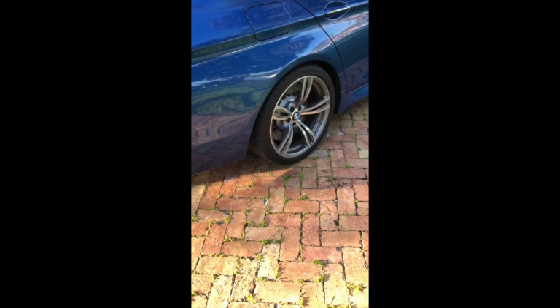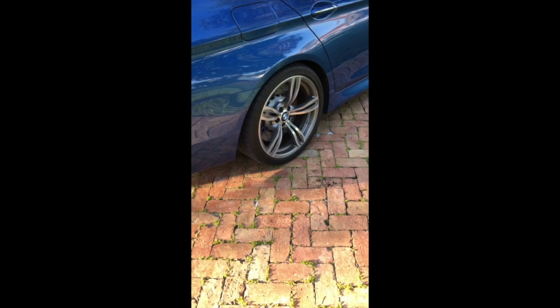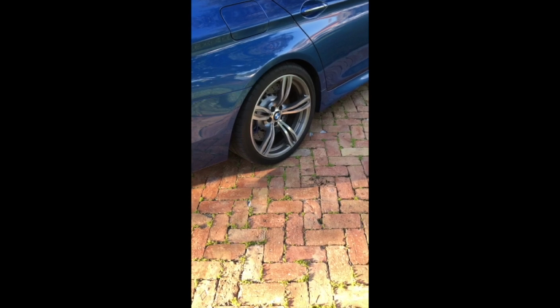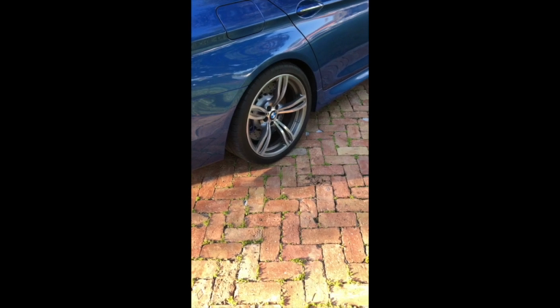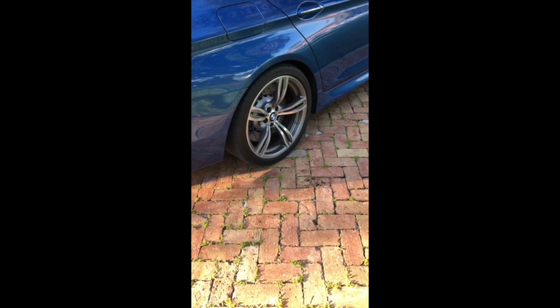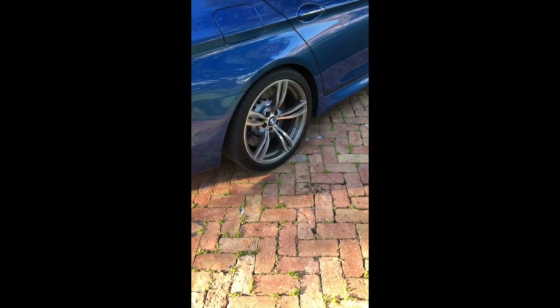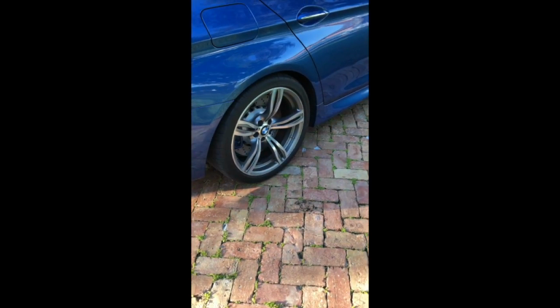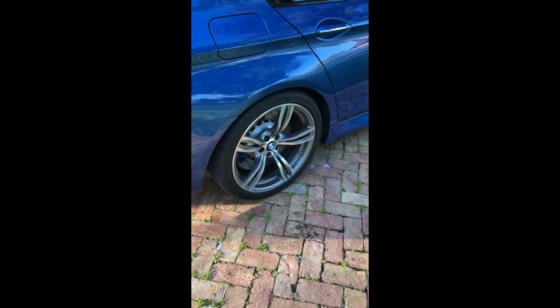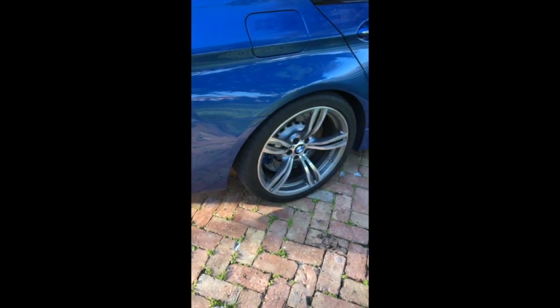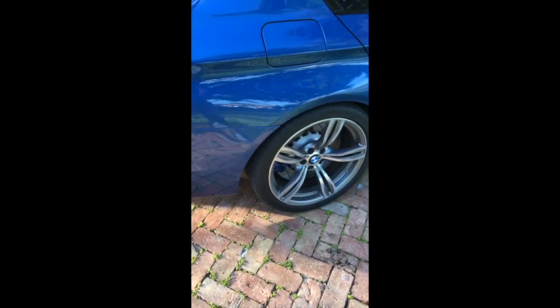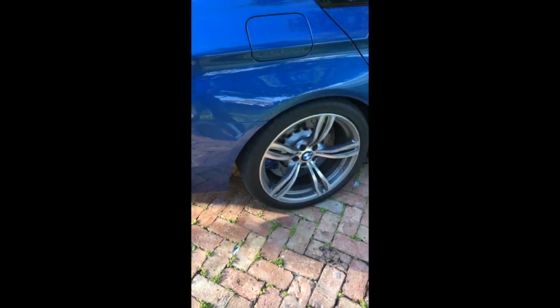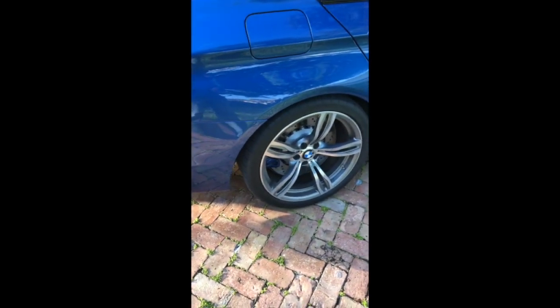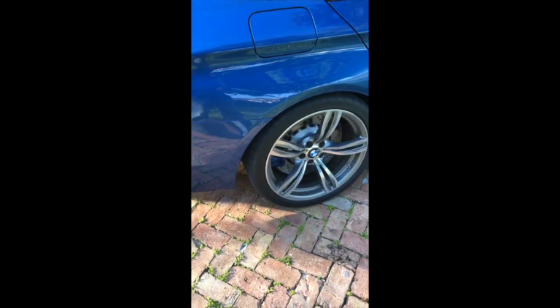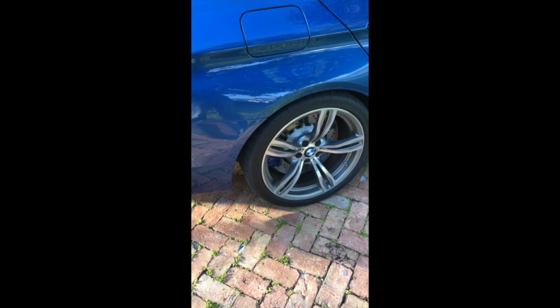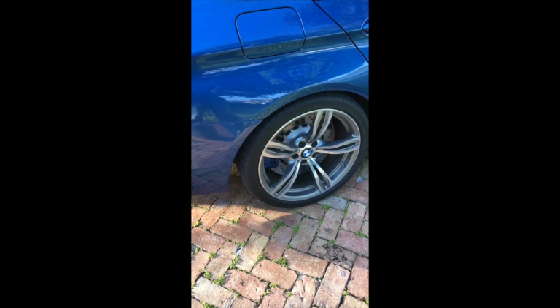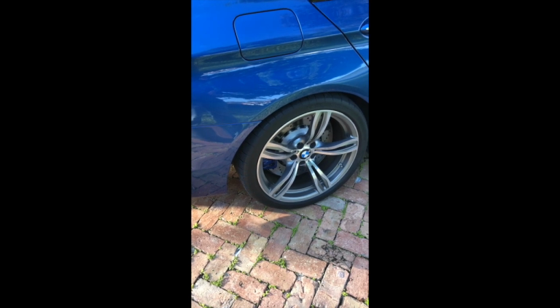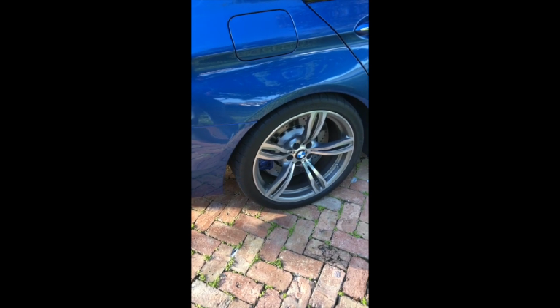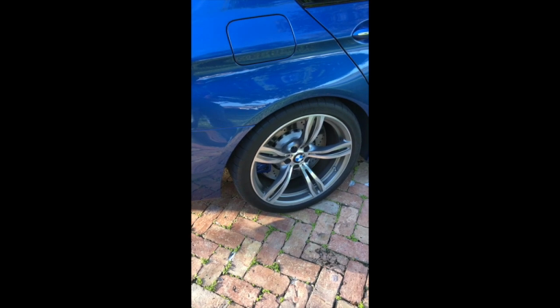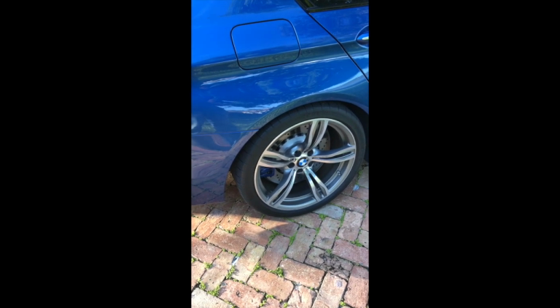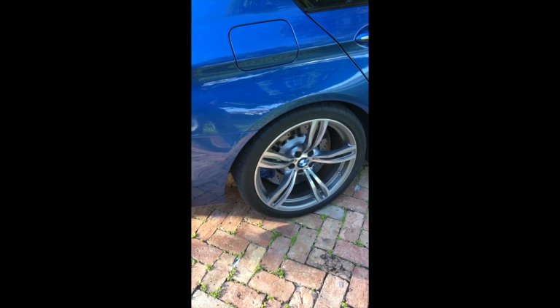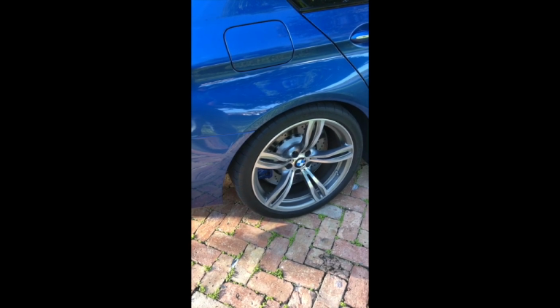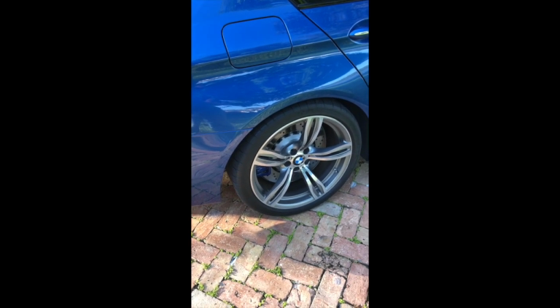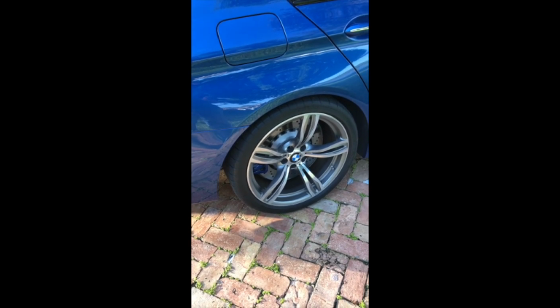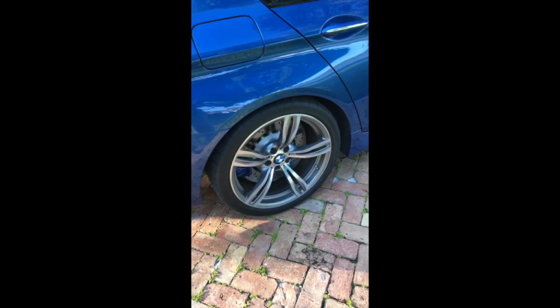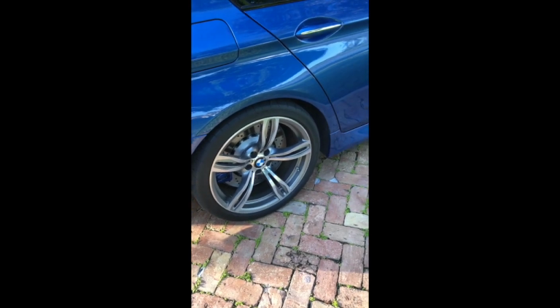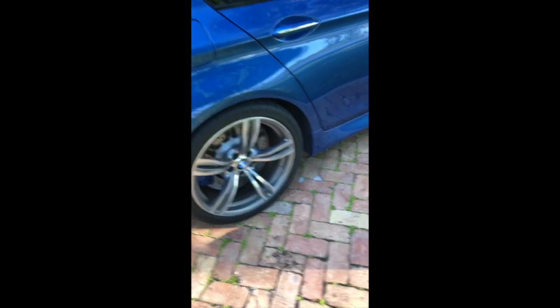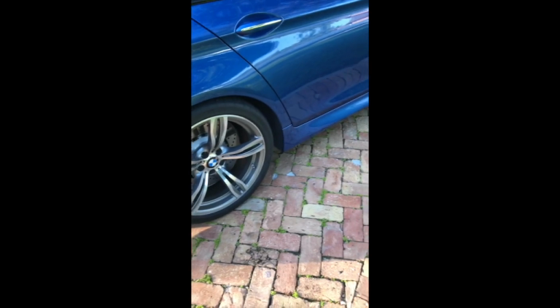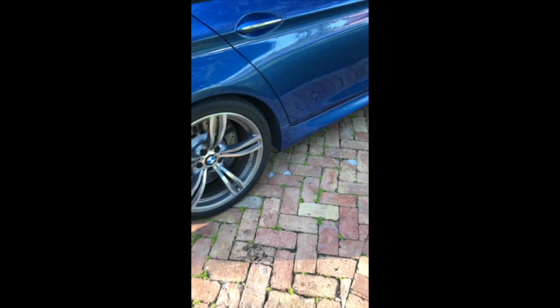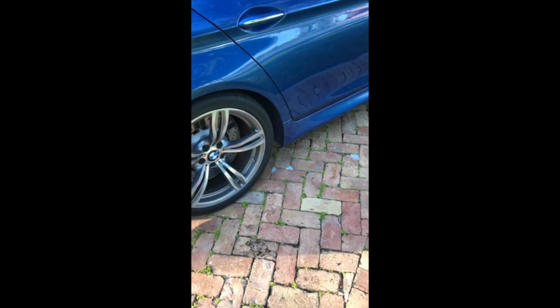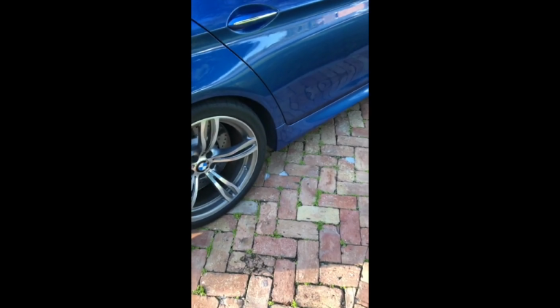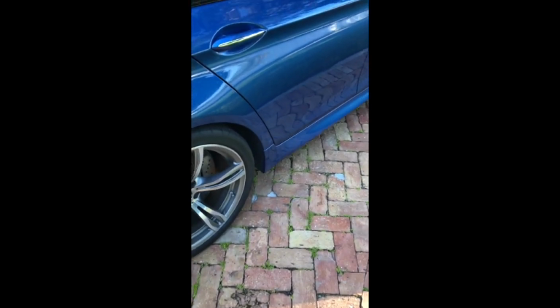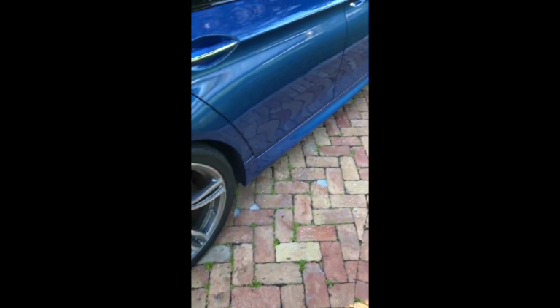Love the wheels — they're really great looking and they fit the car well in the stance of the car. I have no interest in lowering the car at this time, but things change.